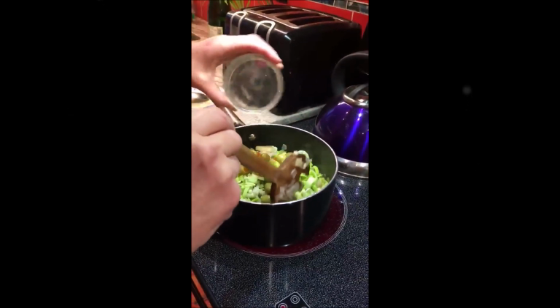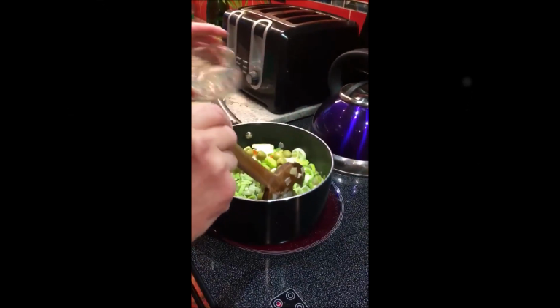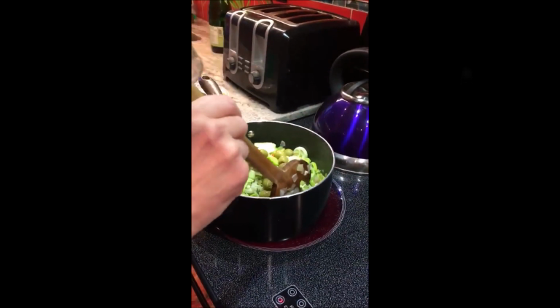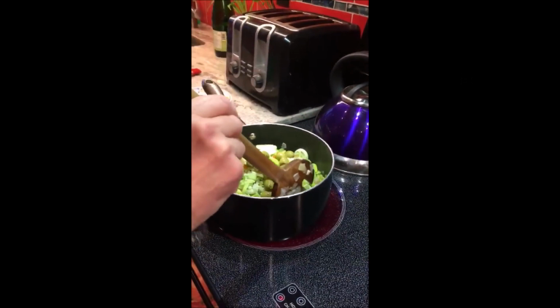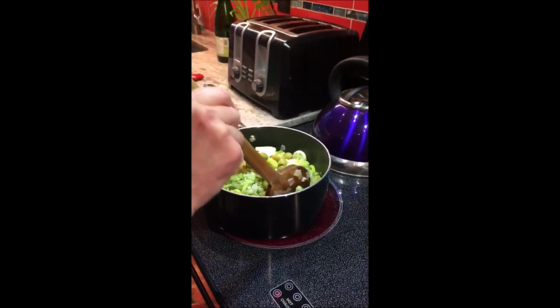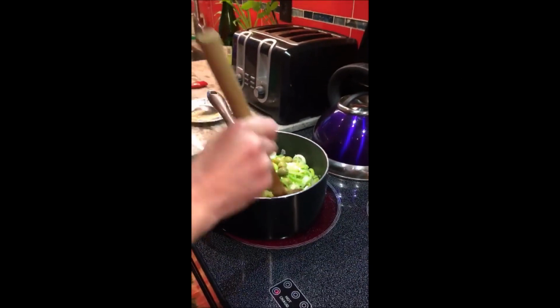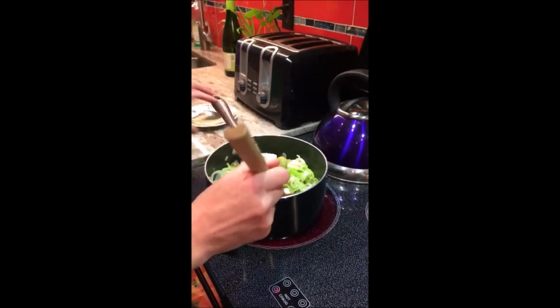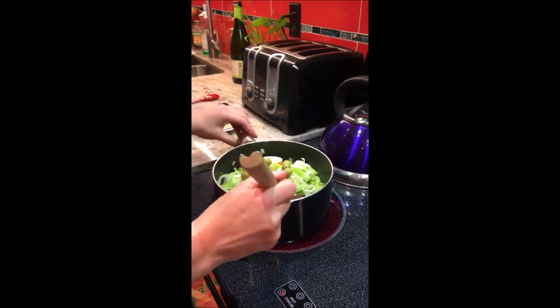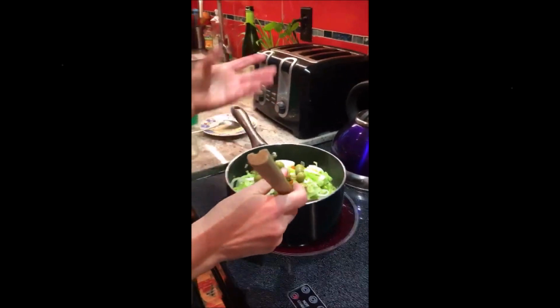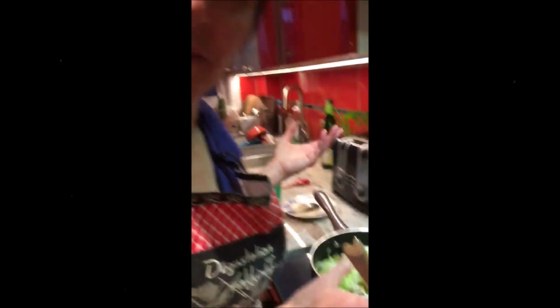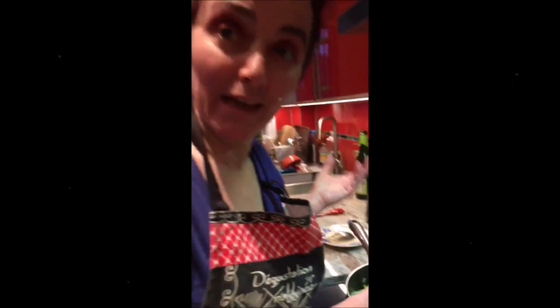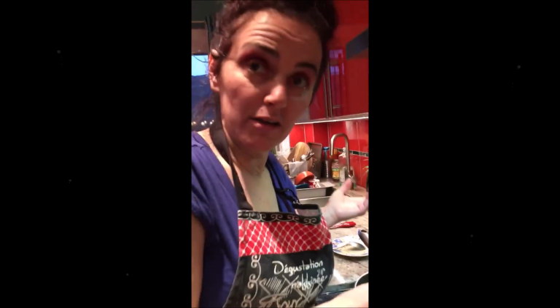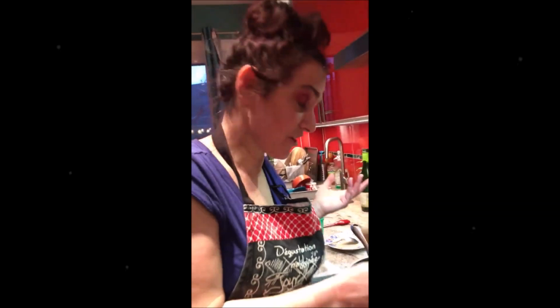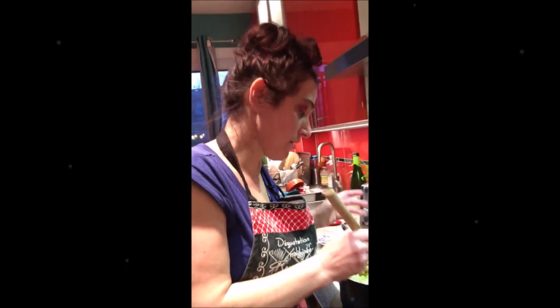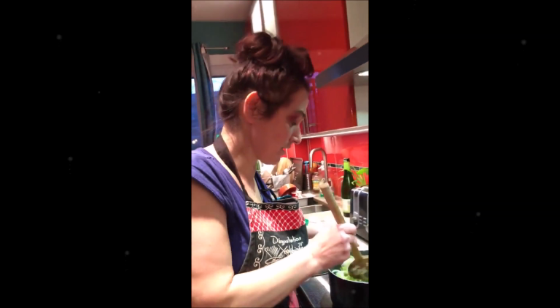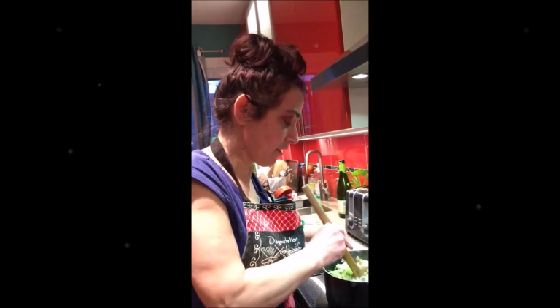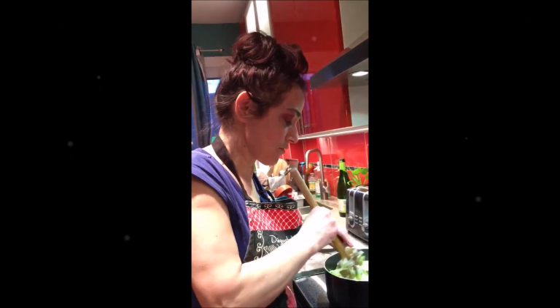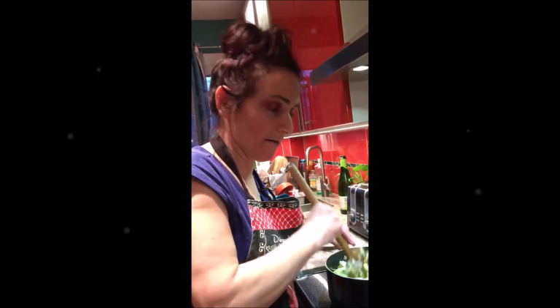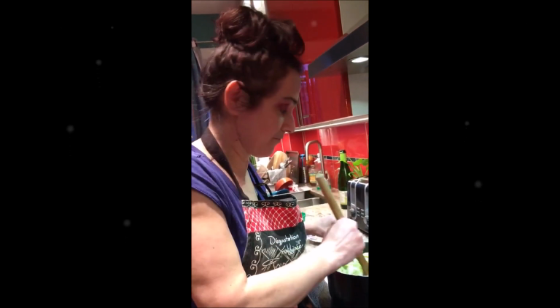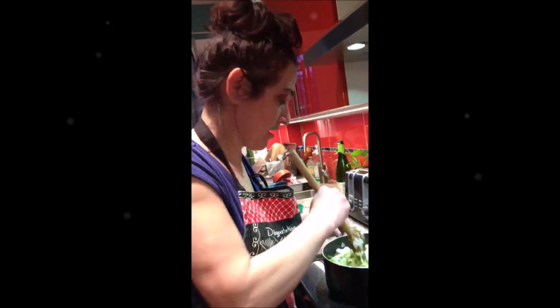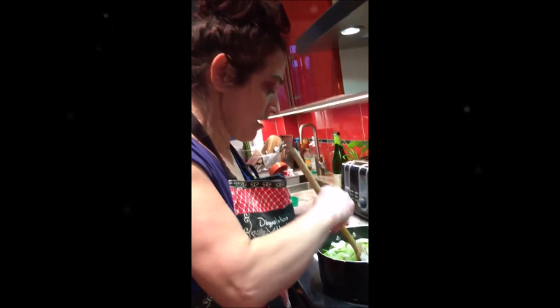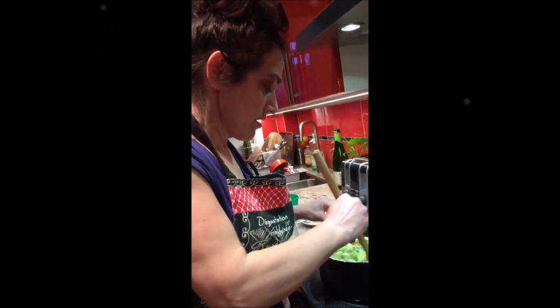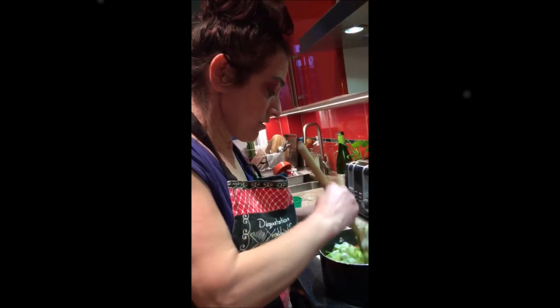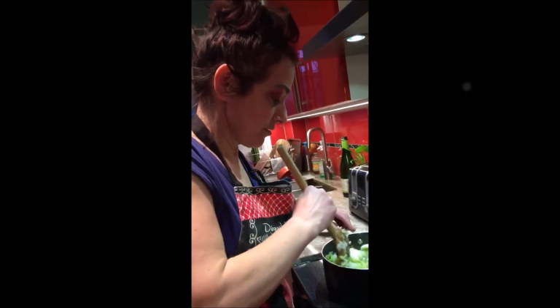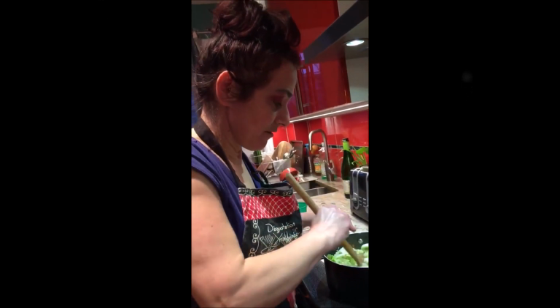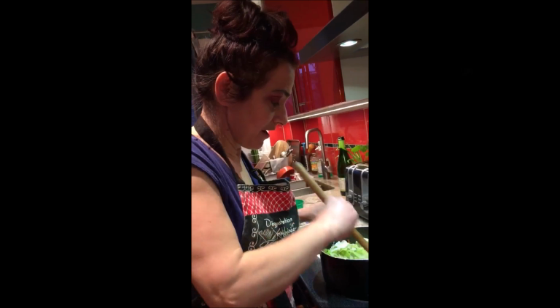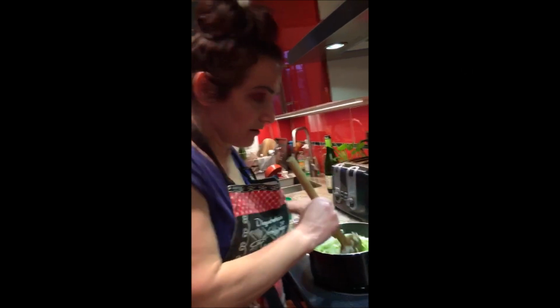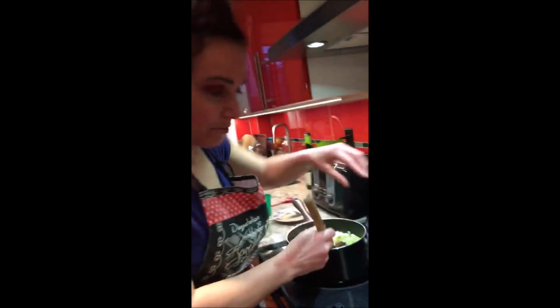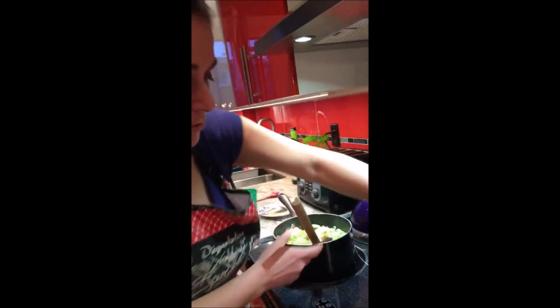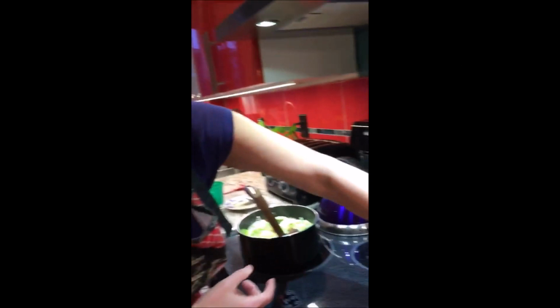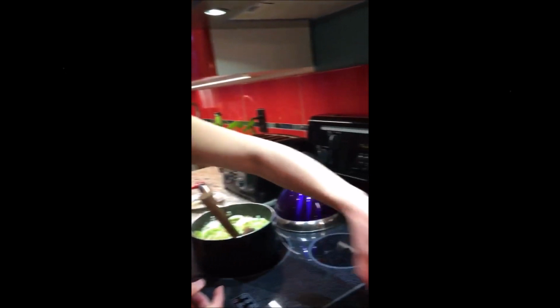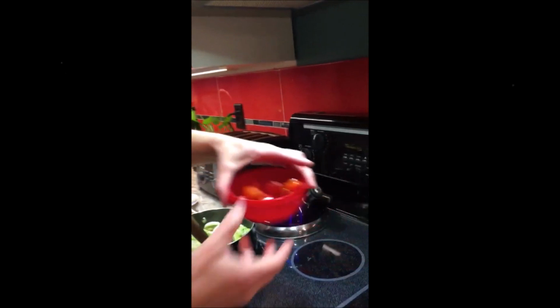Actually these are the stuffed olives, but you can put black olives, green olives, whatever olives you have. So it's gonna be frying a little bit more, like five minutes.